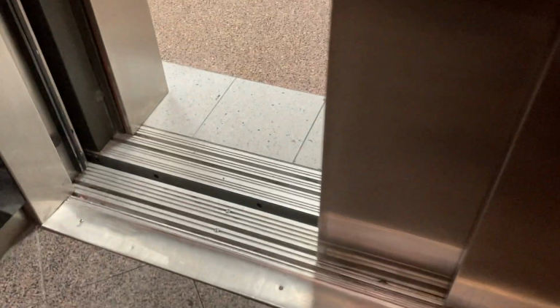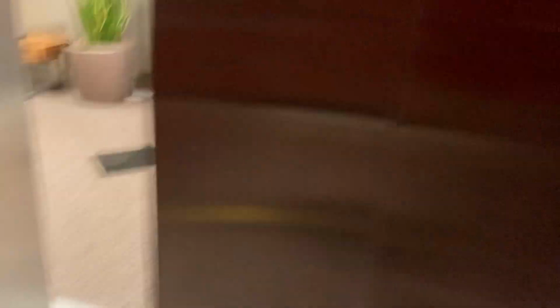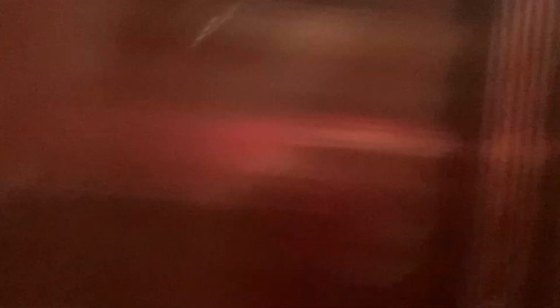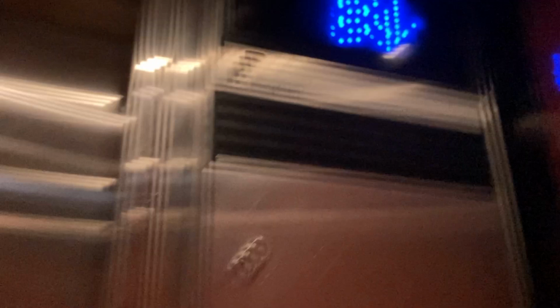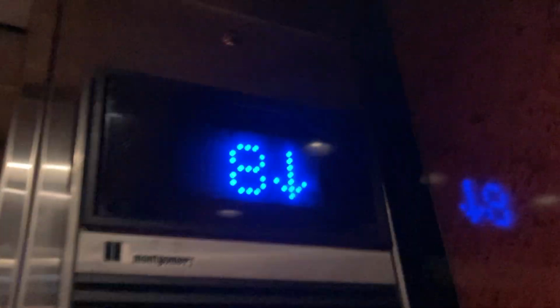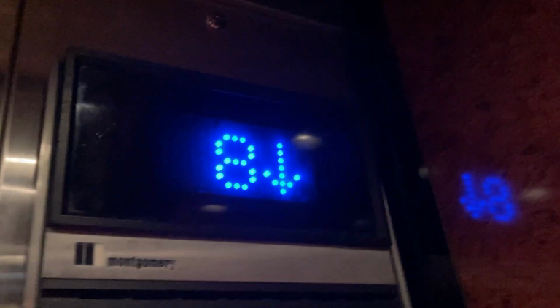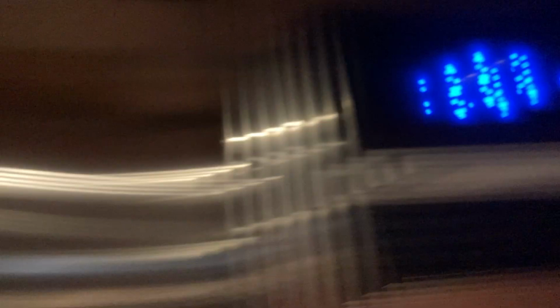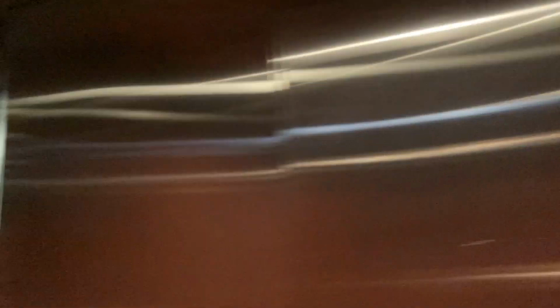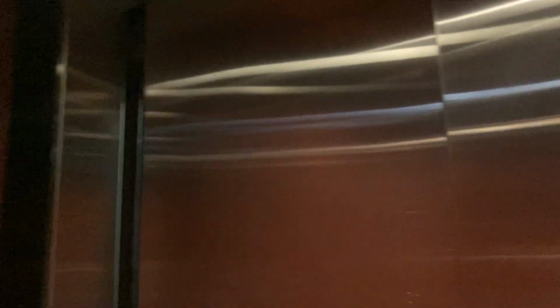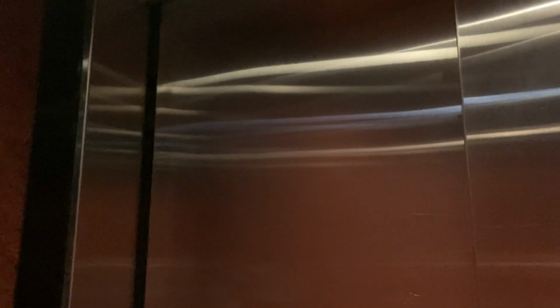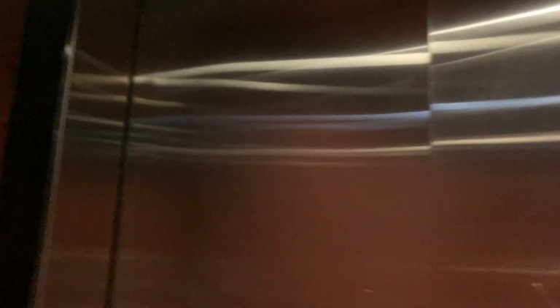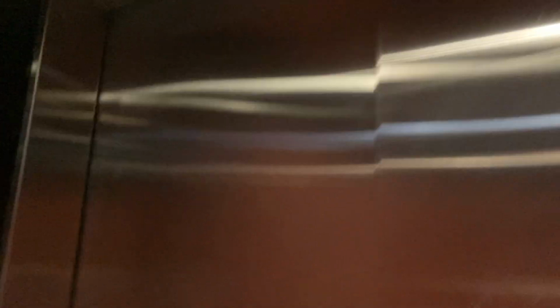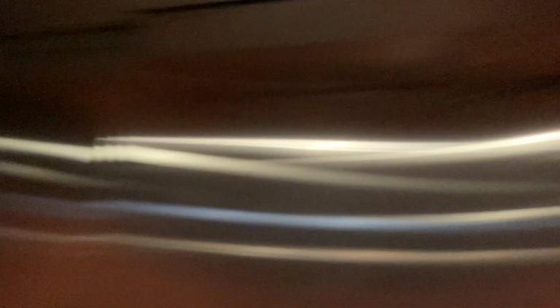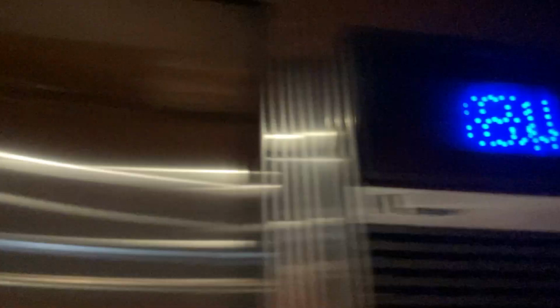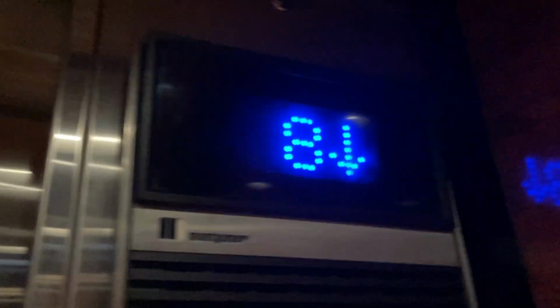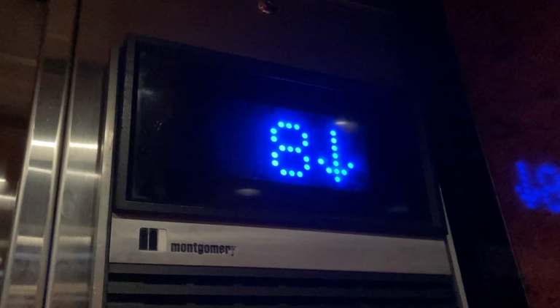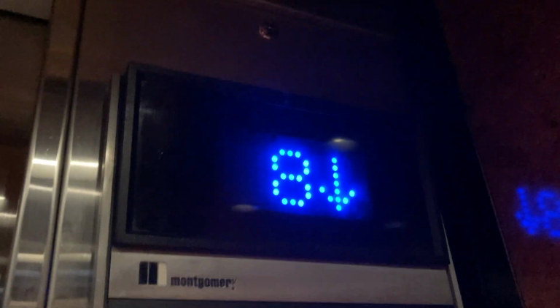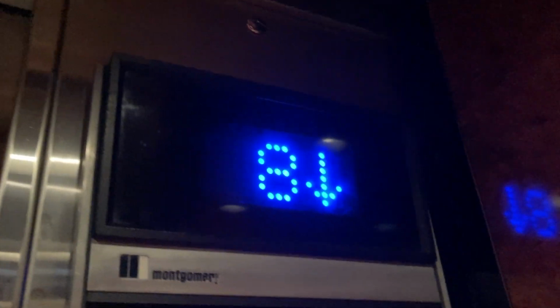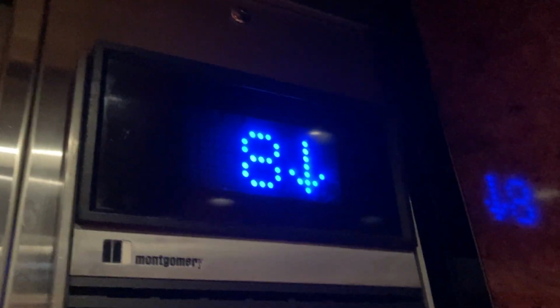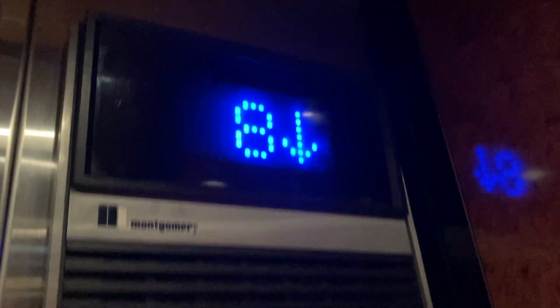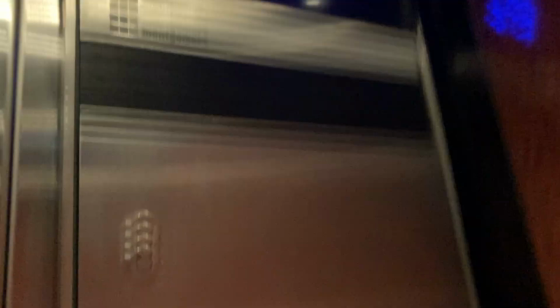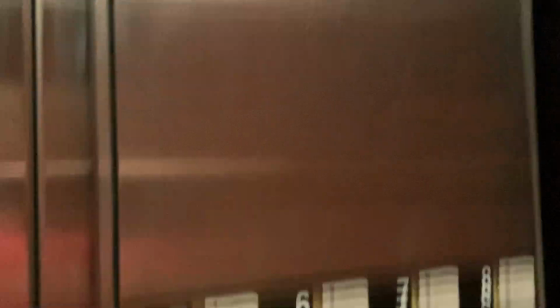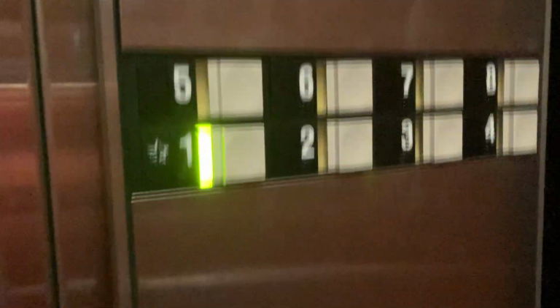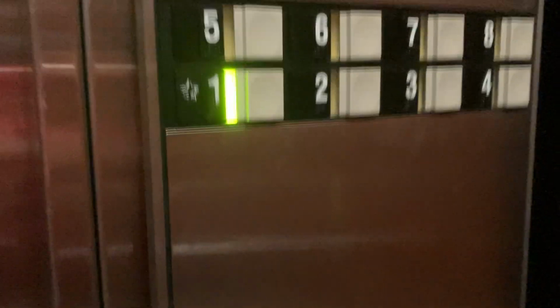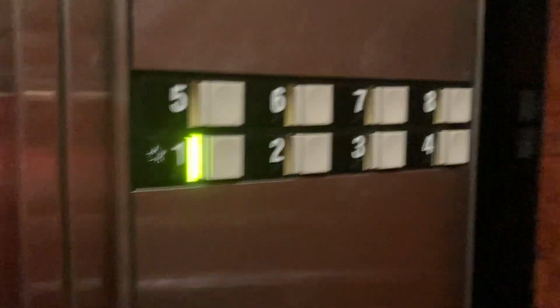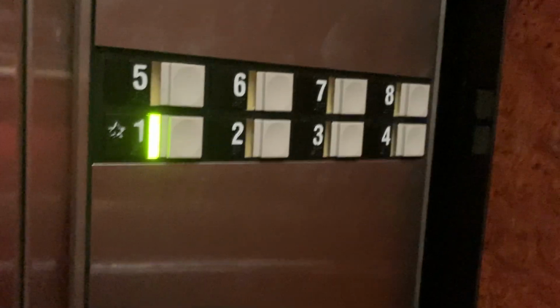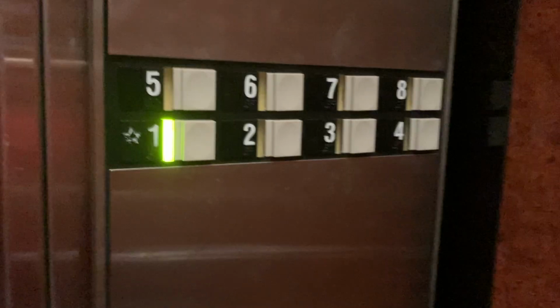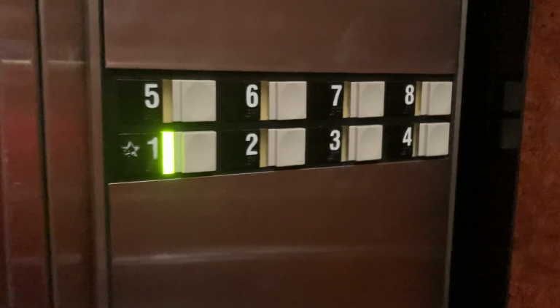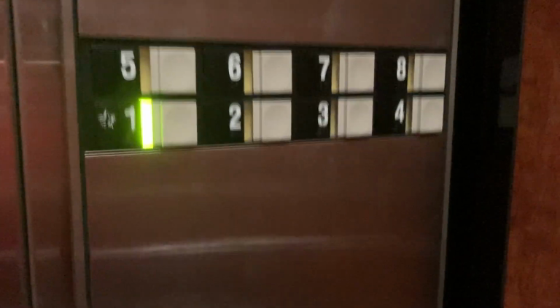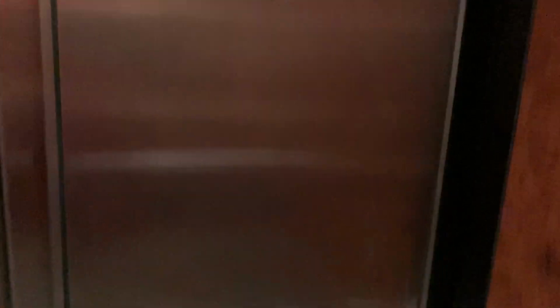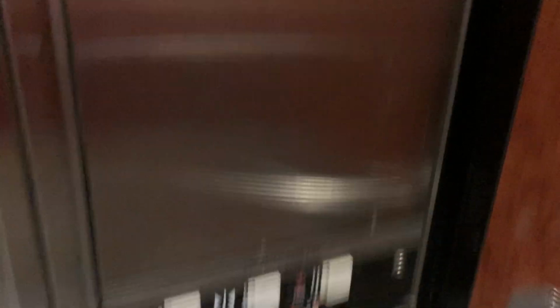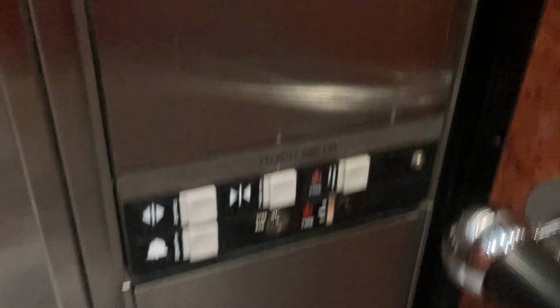Here goes the door. Here goes the door. Again, those are Montgomery Vector.